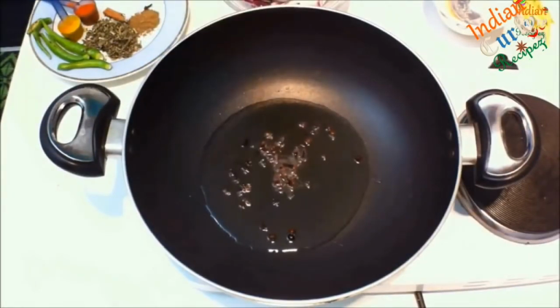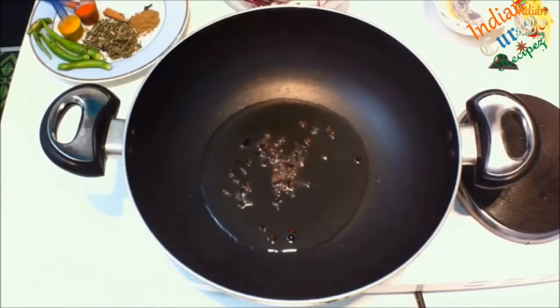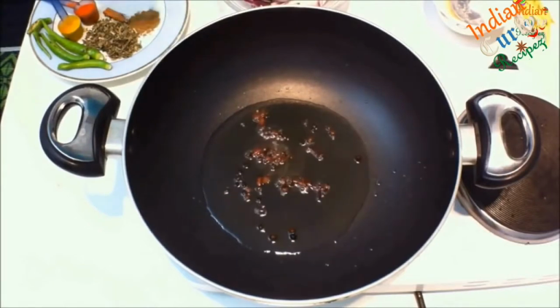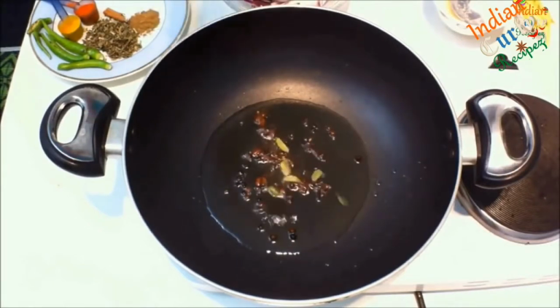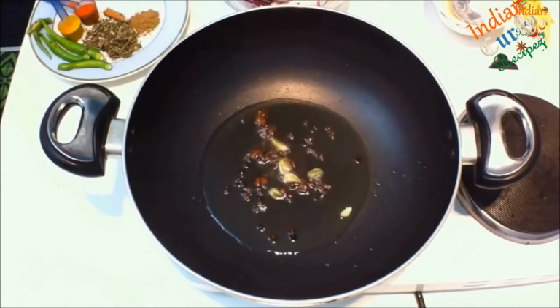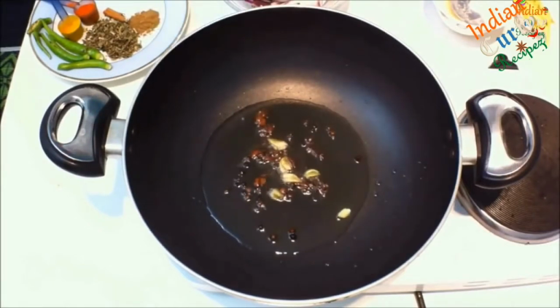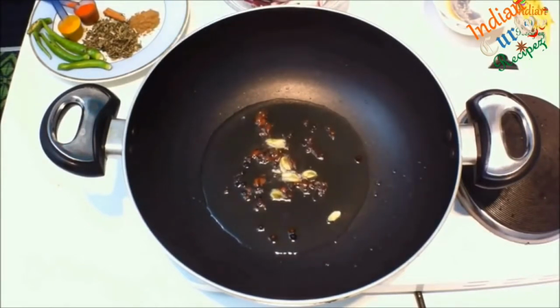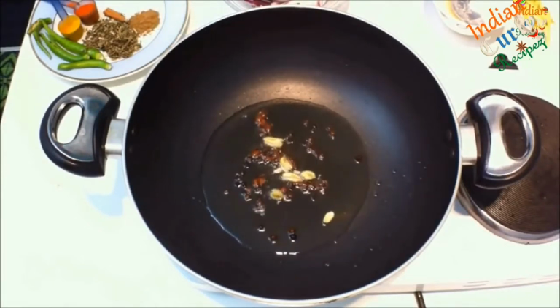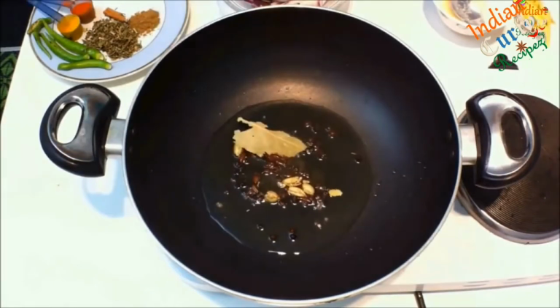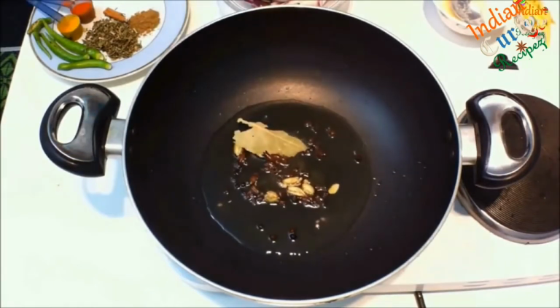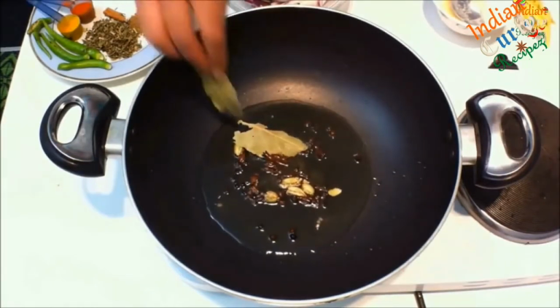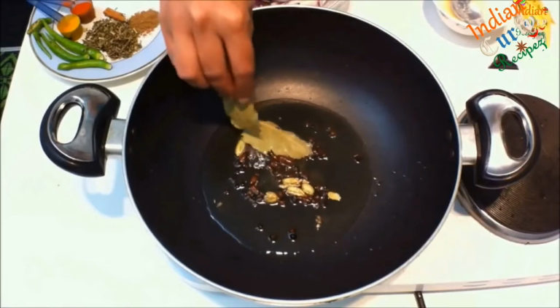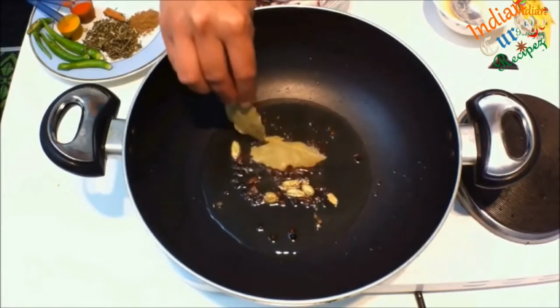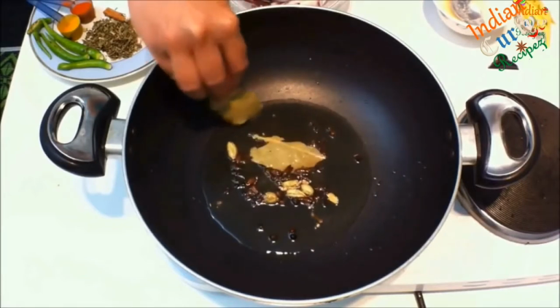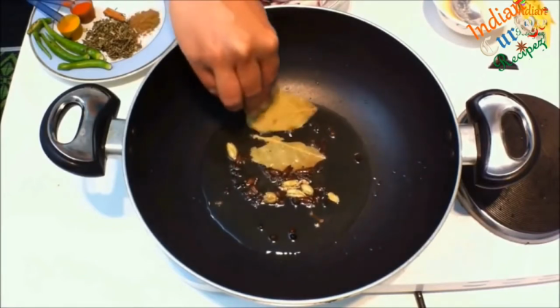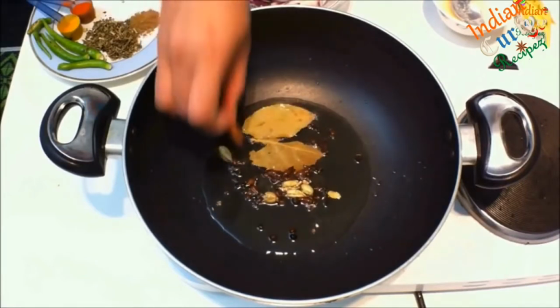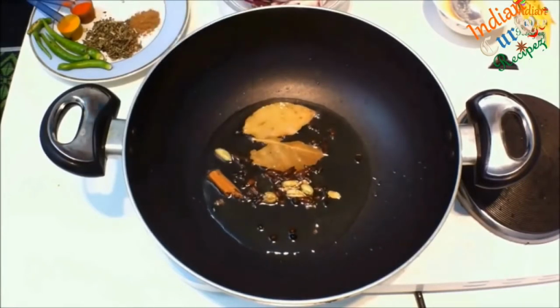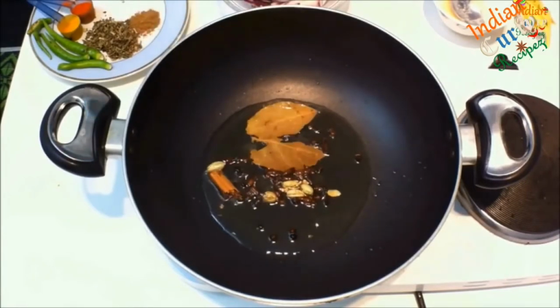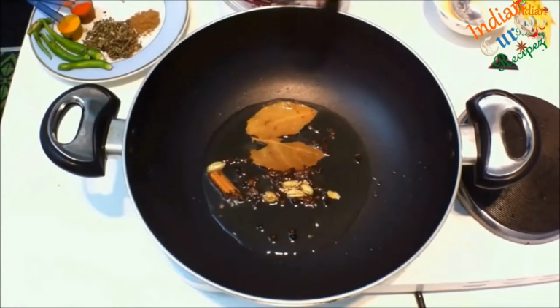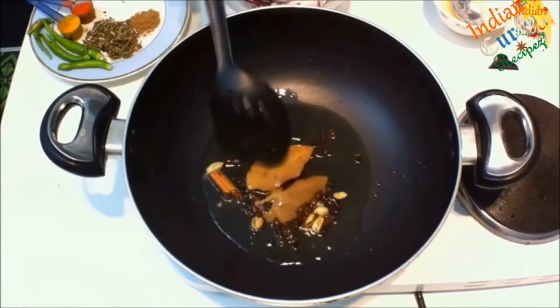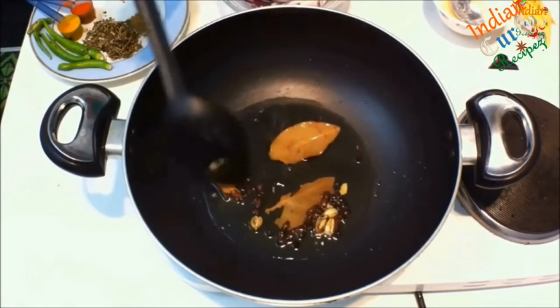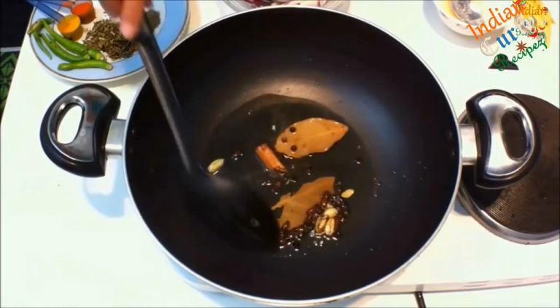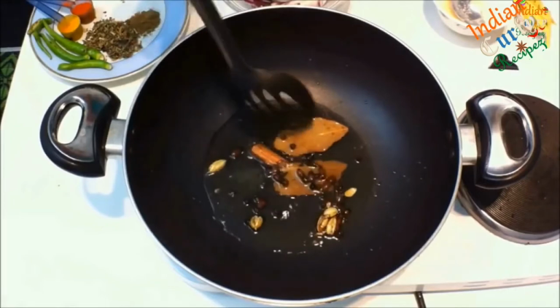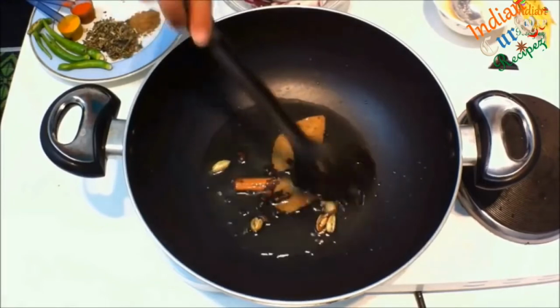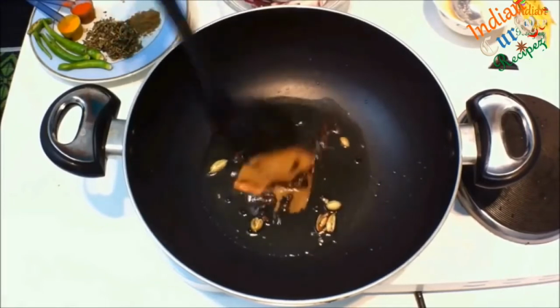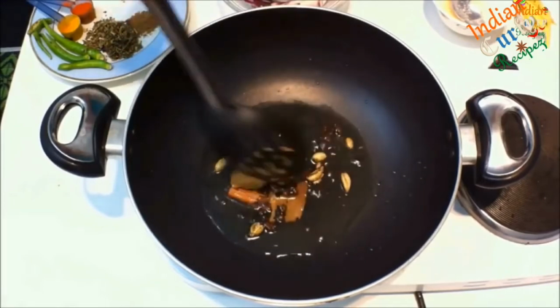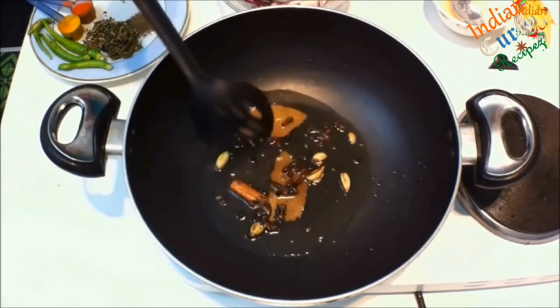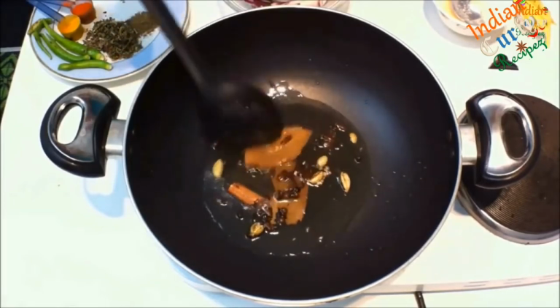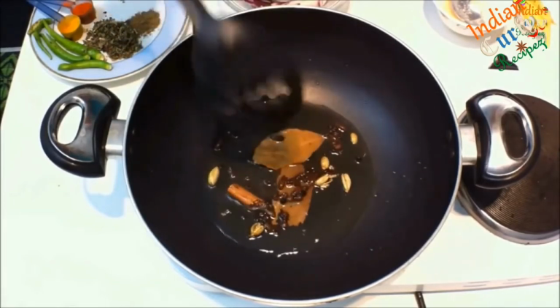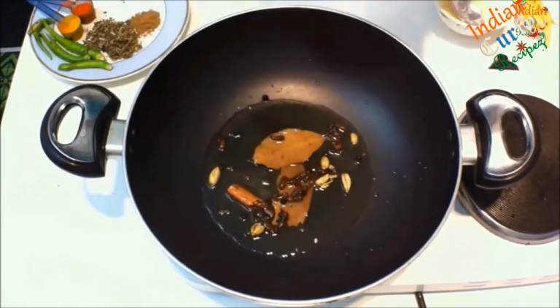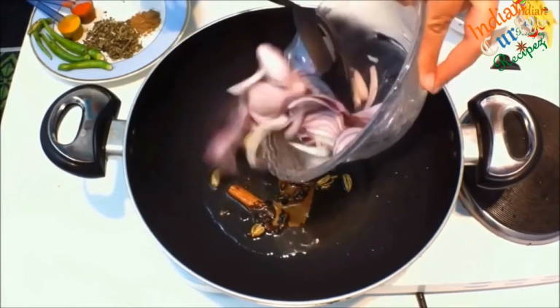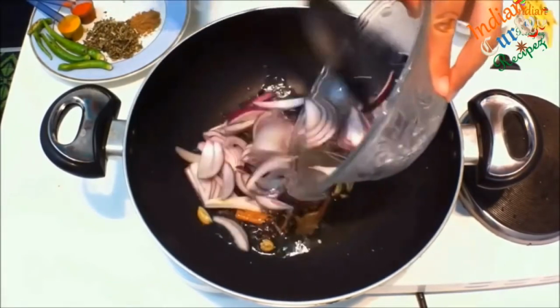Add 6 cardamom crushed with skin, 2 bay leaves, 1 inch cinnamon stick, and 1 medium sliced onion. To avoid bits and bobs in your mouth, you can infuse the spices in the oil and then take the spices out.